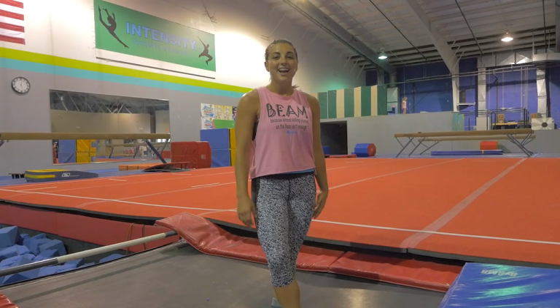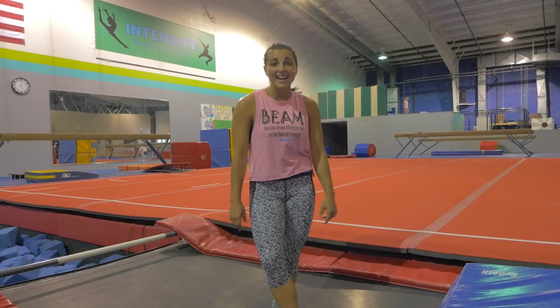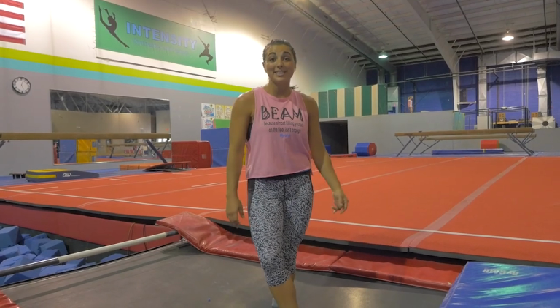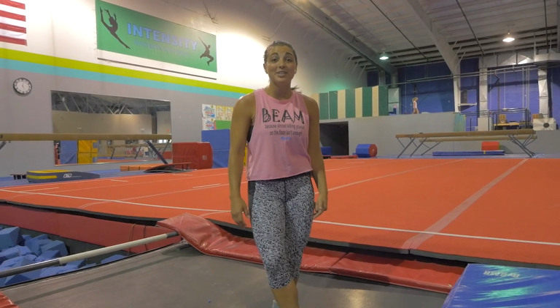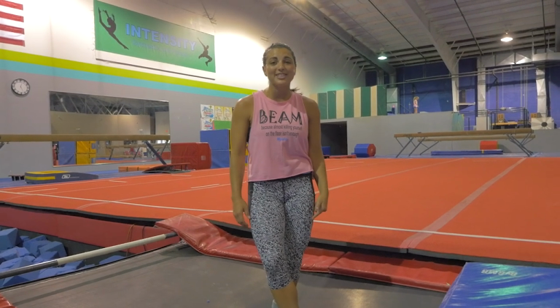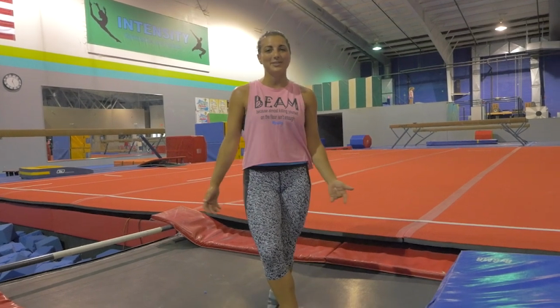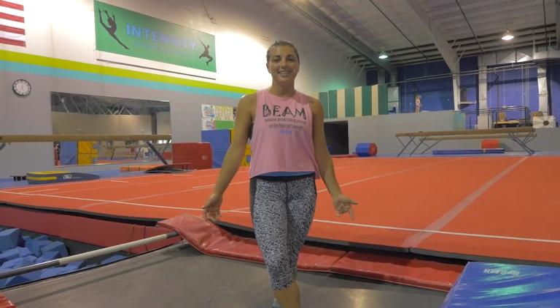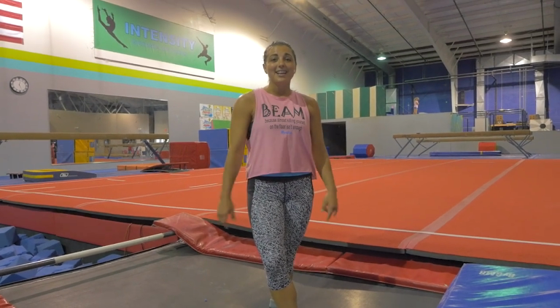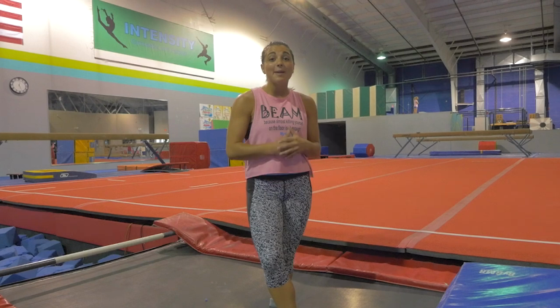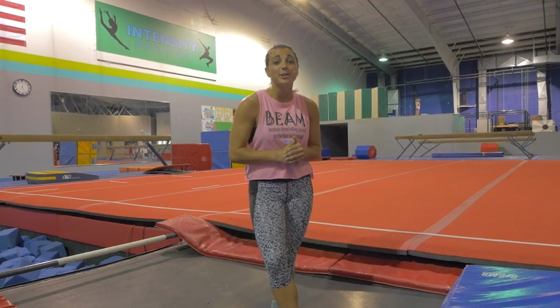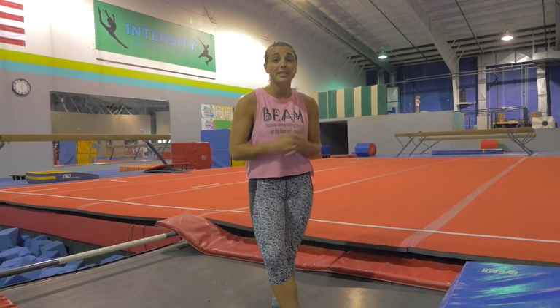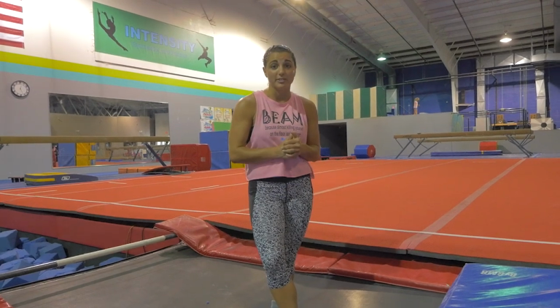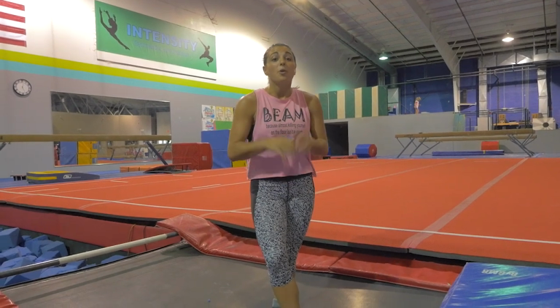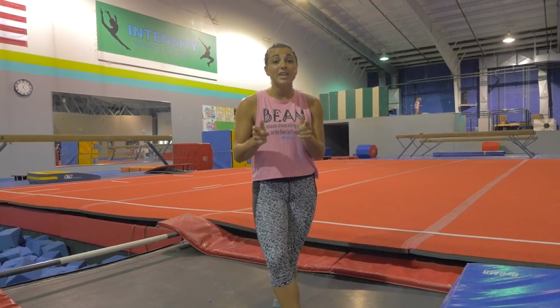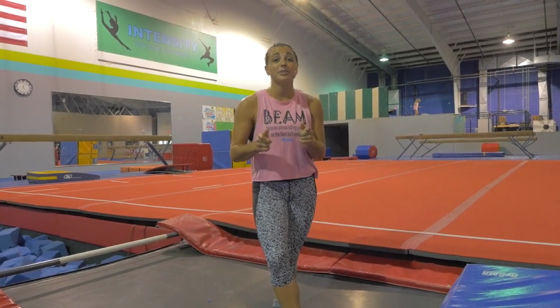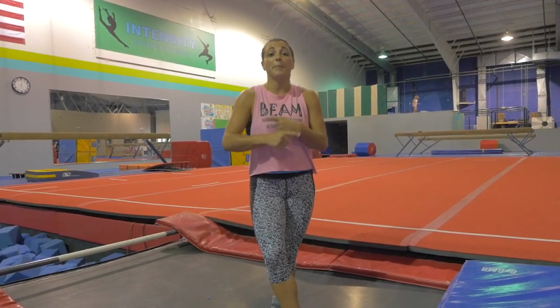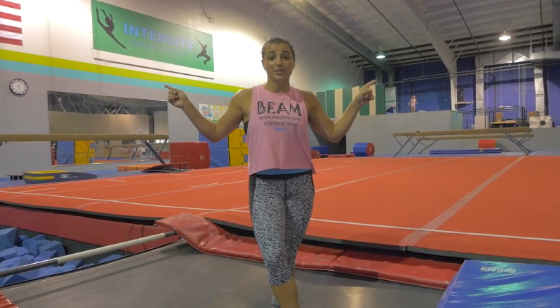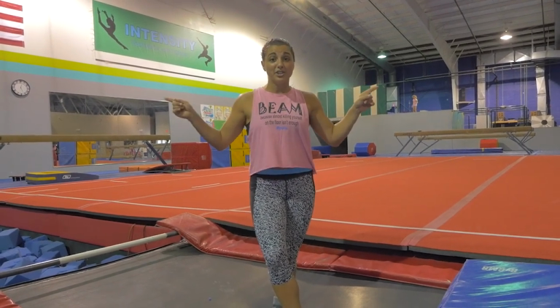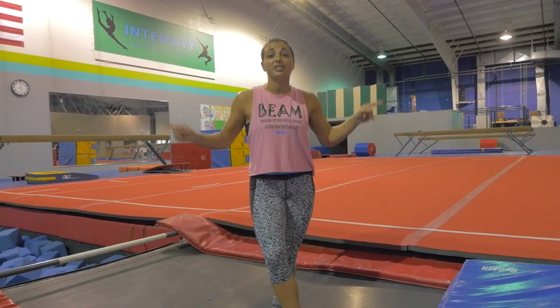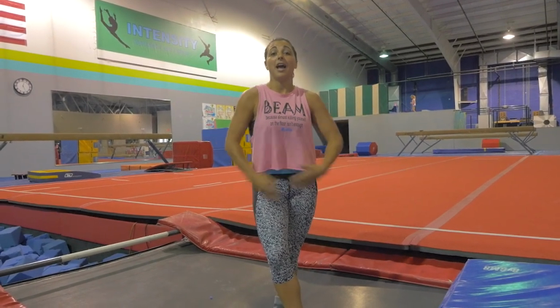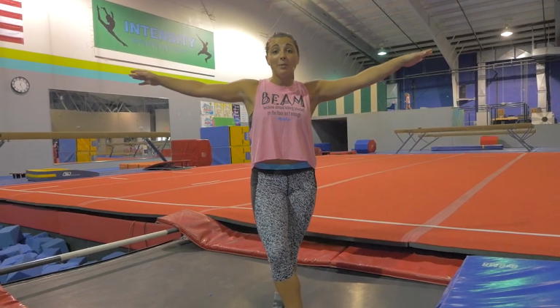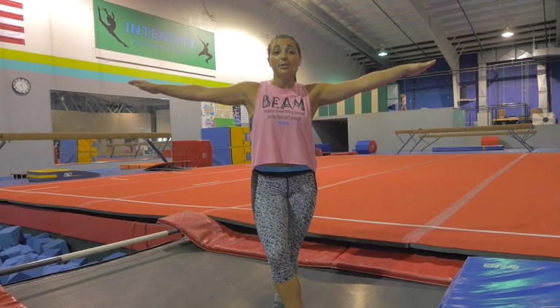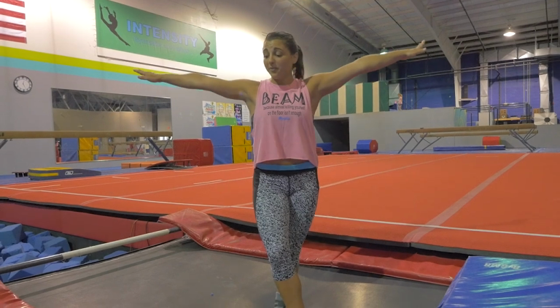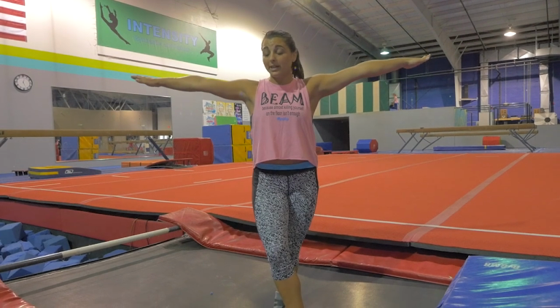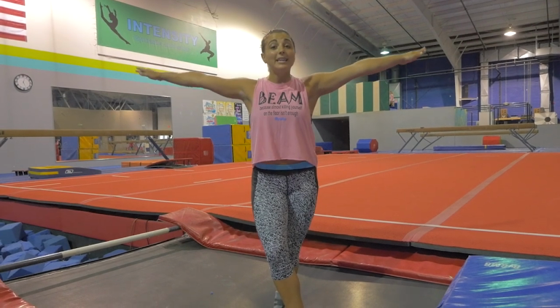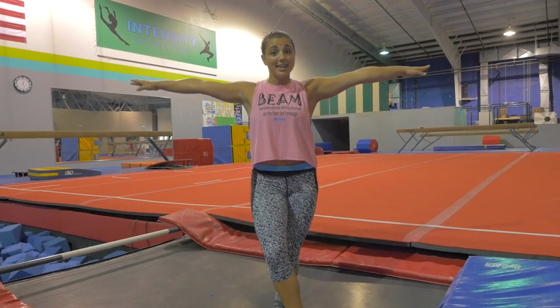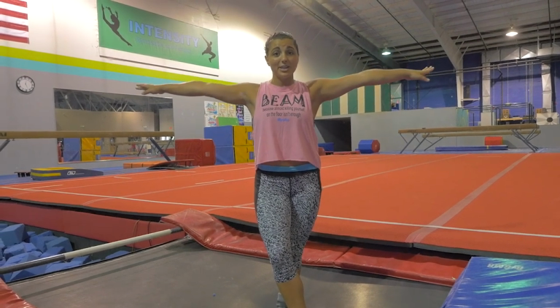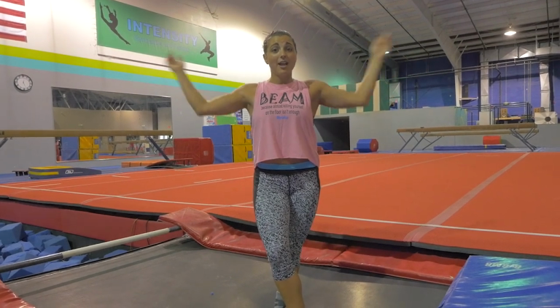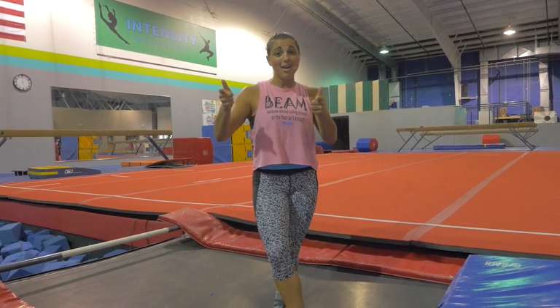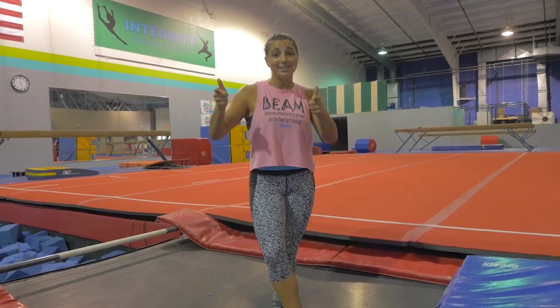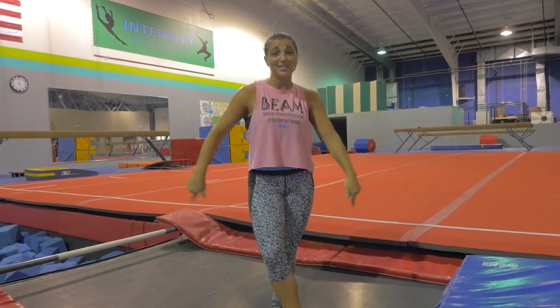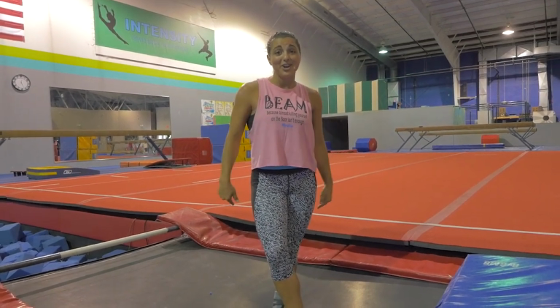Hi guys, I'm Christina and you're watching Jump Twist TV. Today I'm going to show you some leap drills. We're going to get your leaps to look perfect so that the judges are seeing high amplitude, perfect split, even leg separation, and all that jazz. So let's get started.